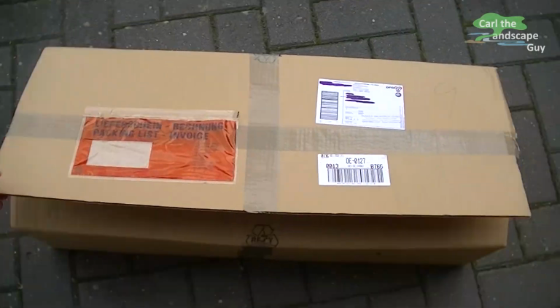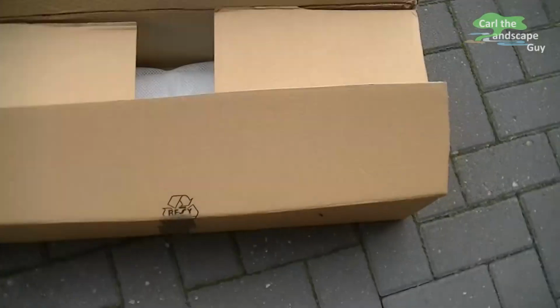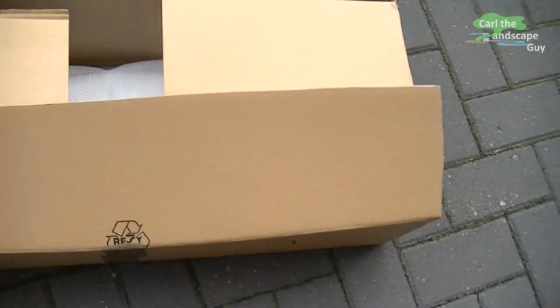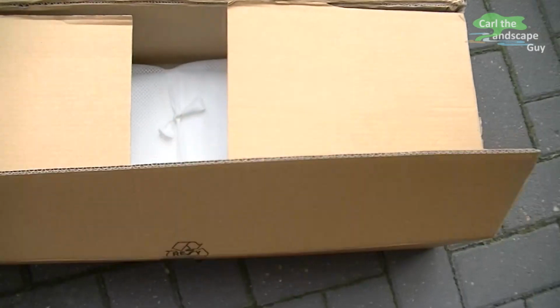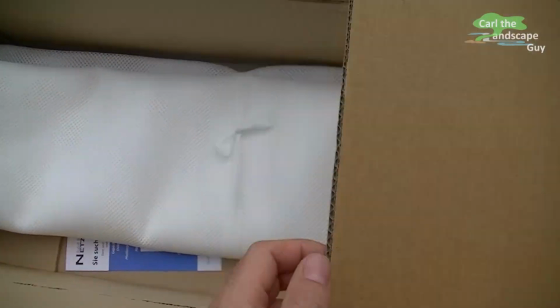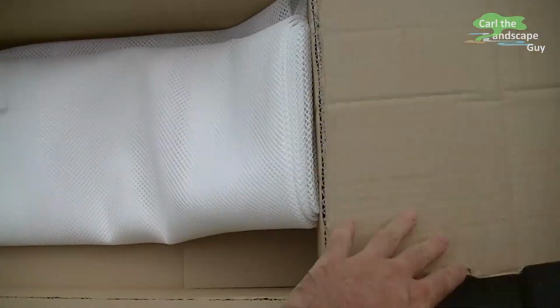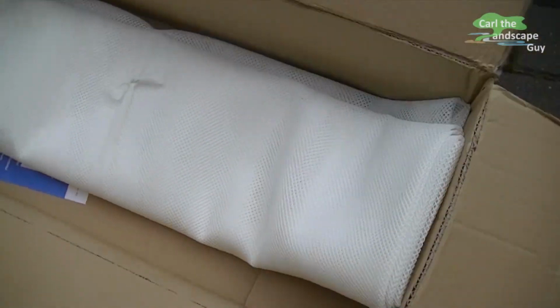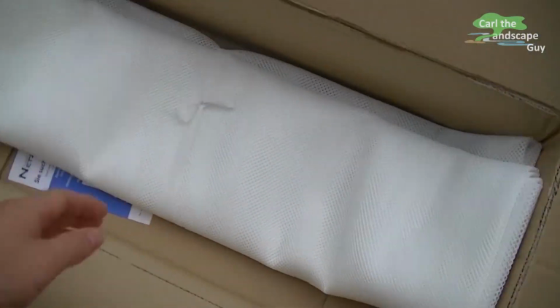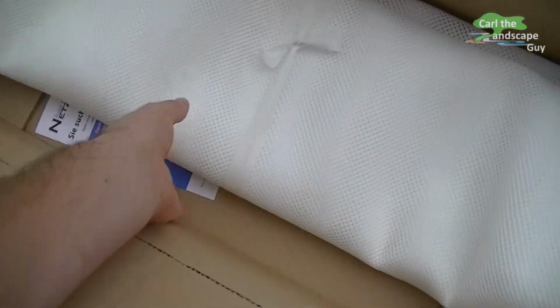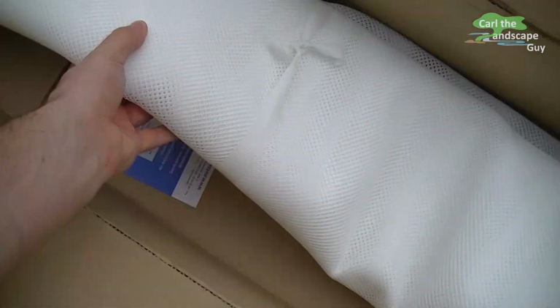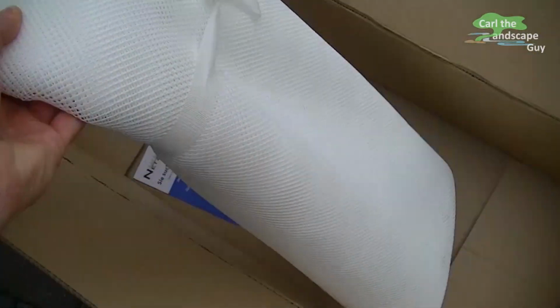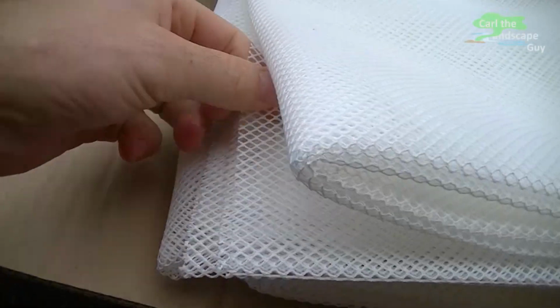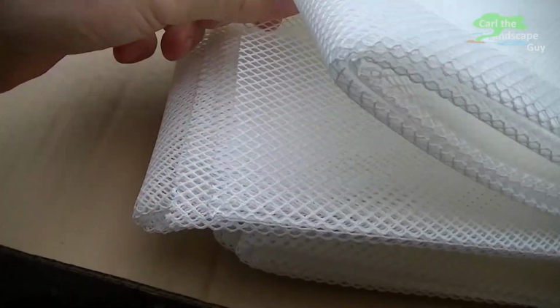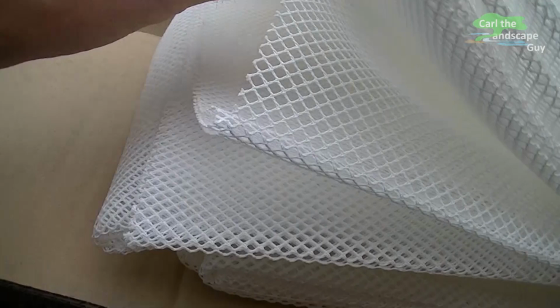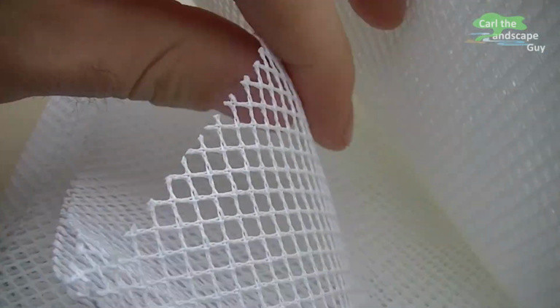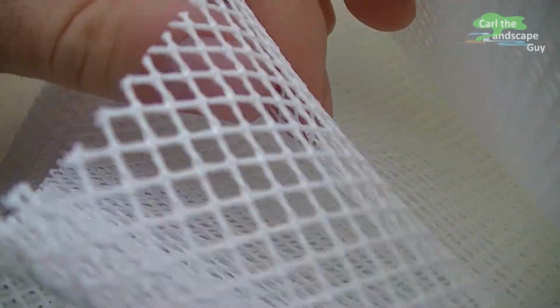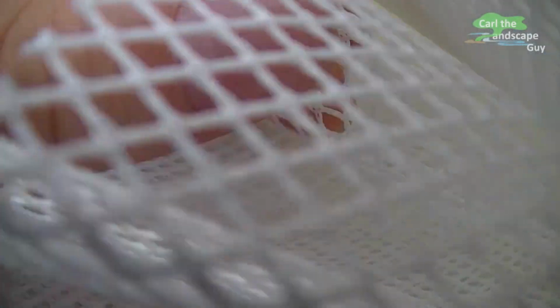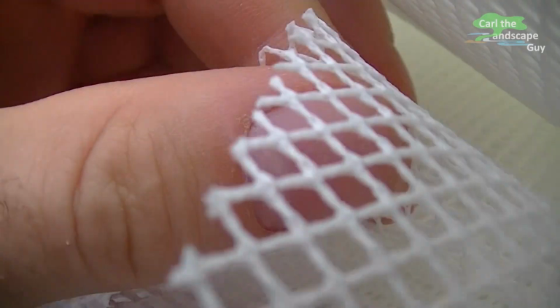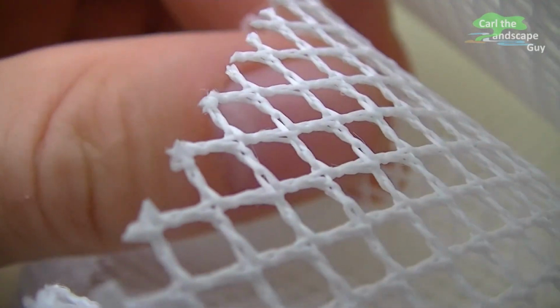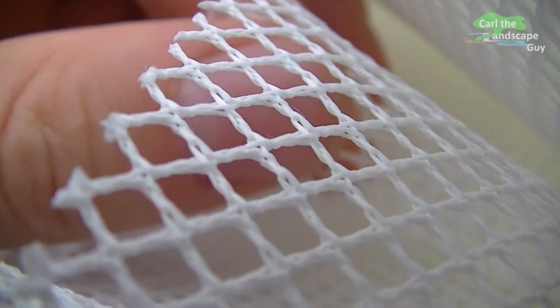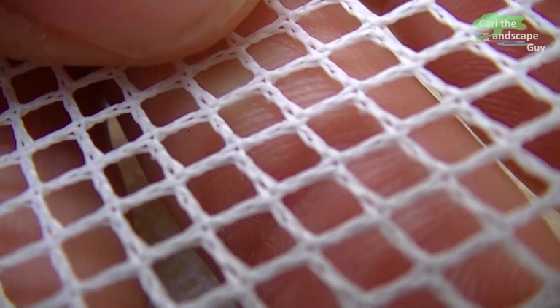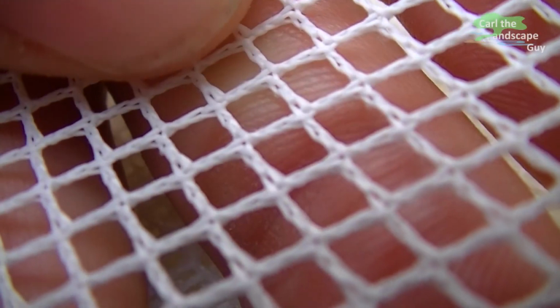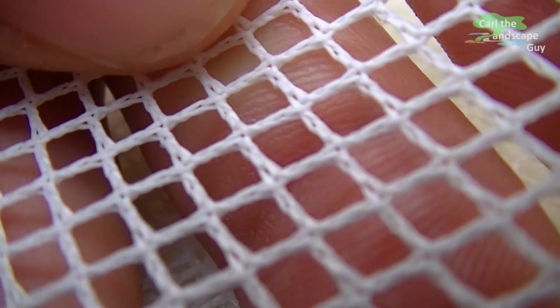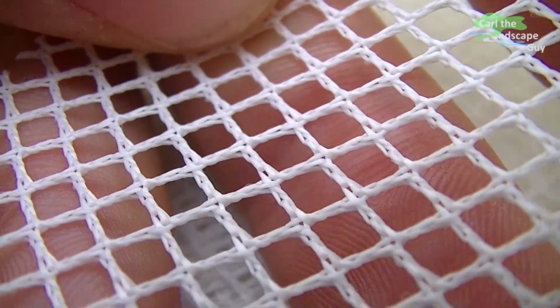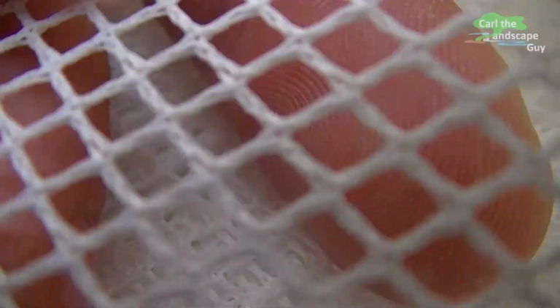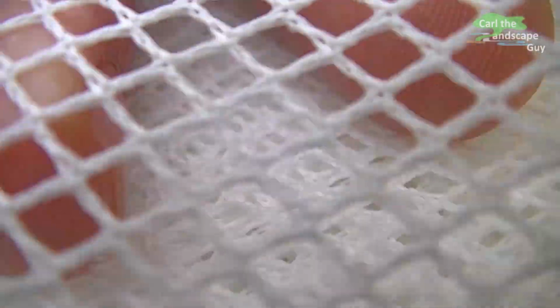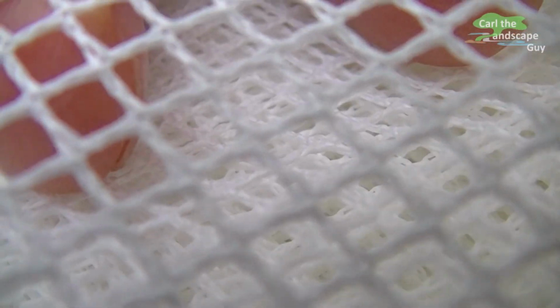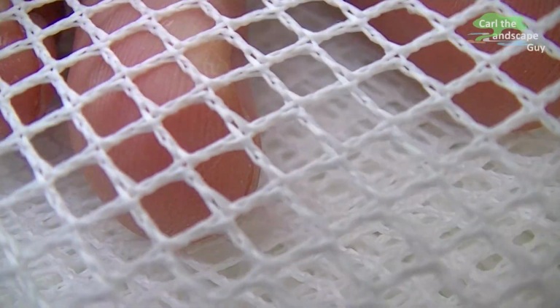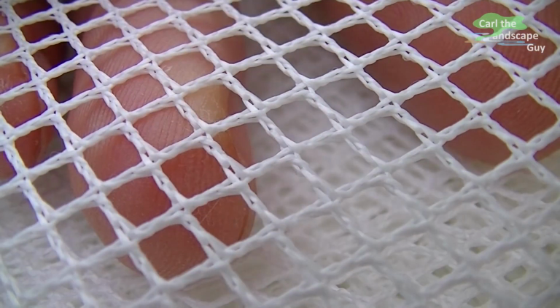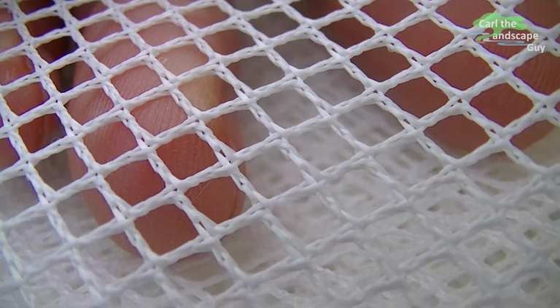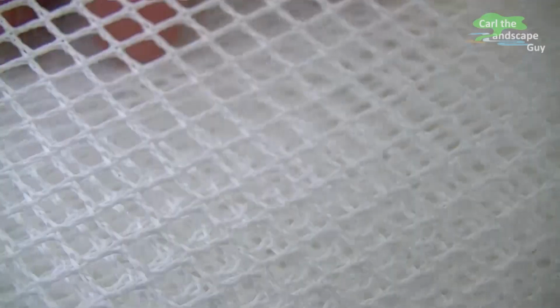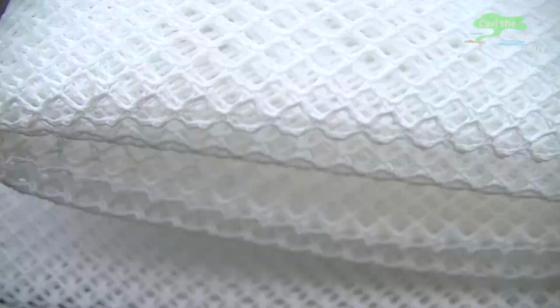I decided to use weatherproof fishnet mesh type PES 300, which has 3mm mesh width, and I ordered 10 square meters at netzealaad.de.